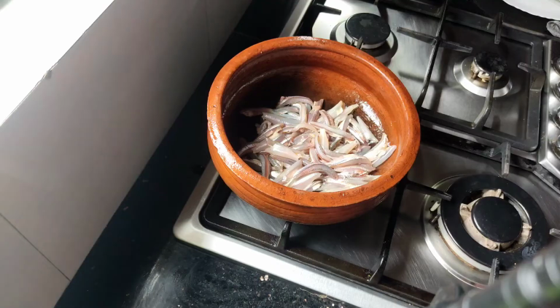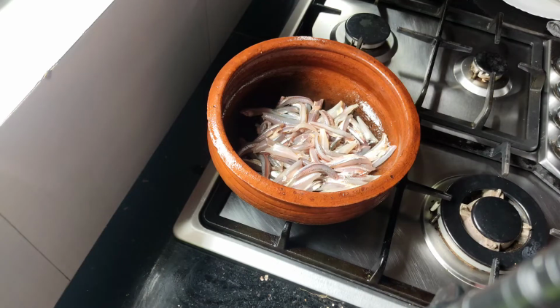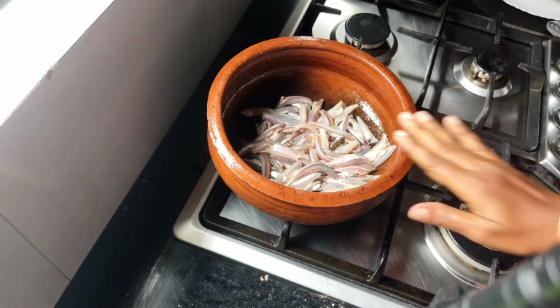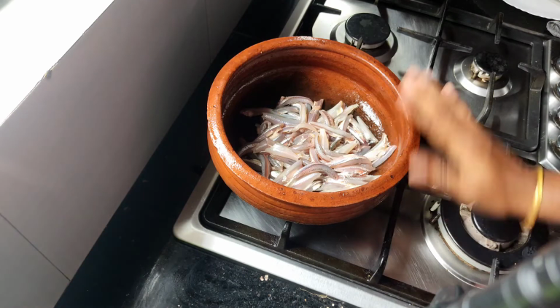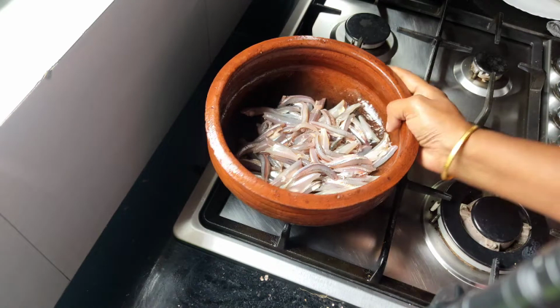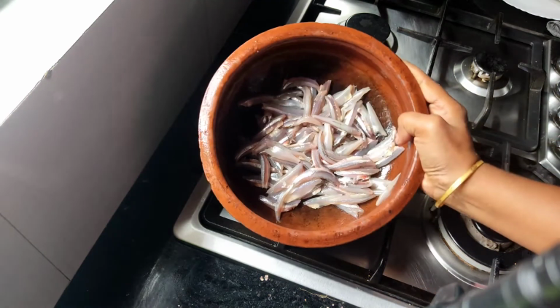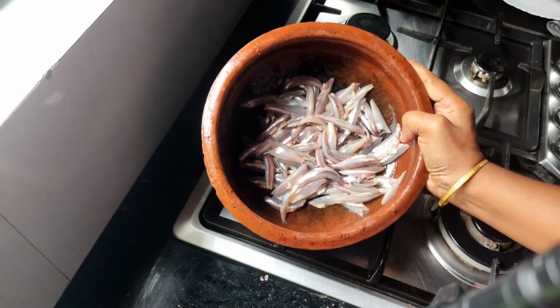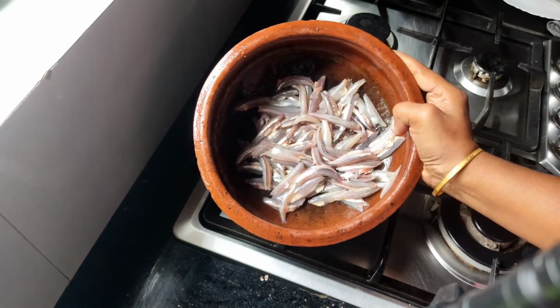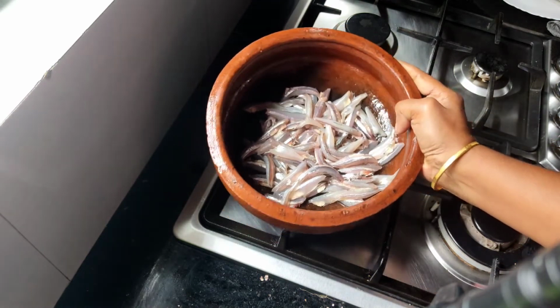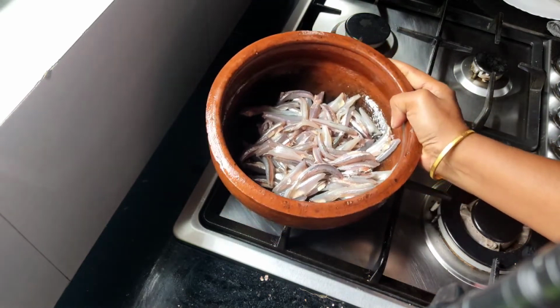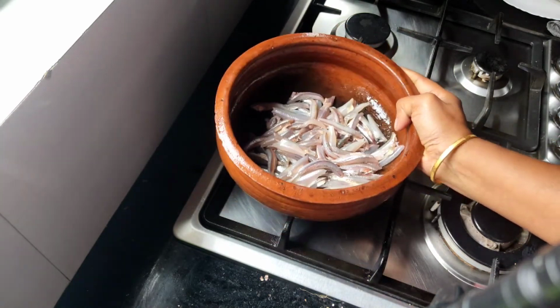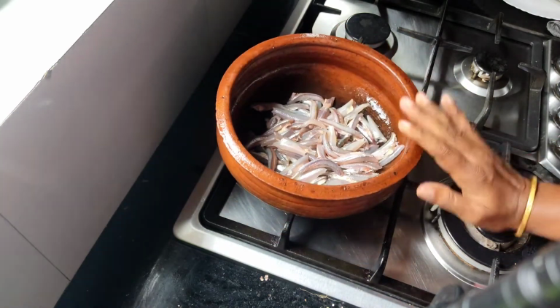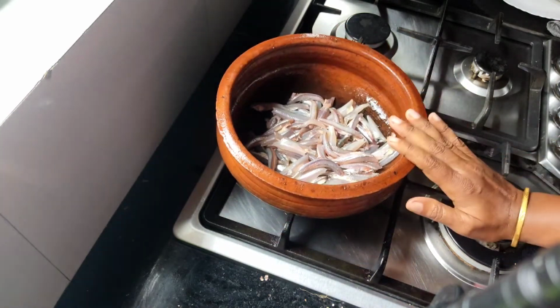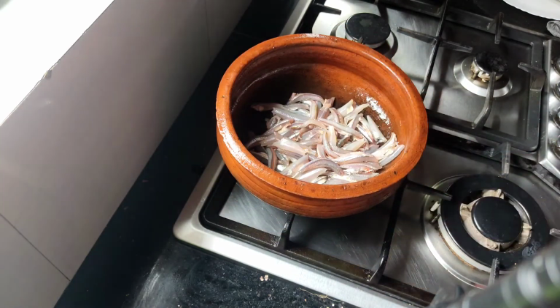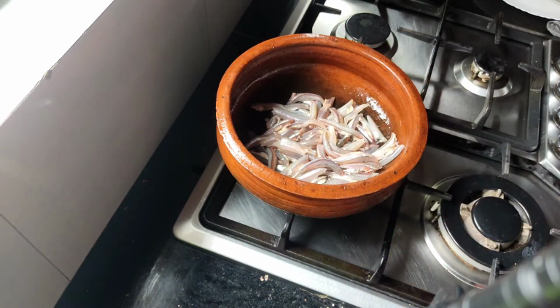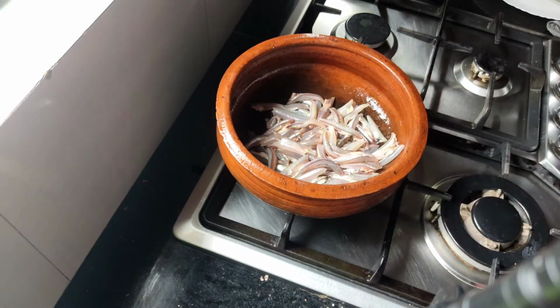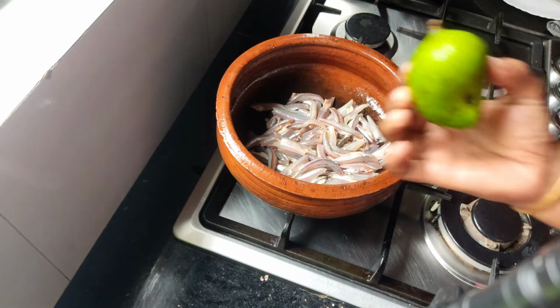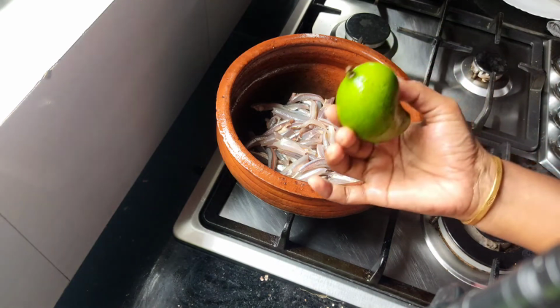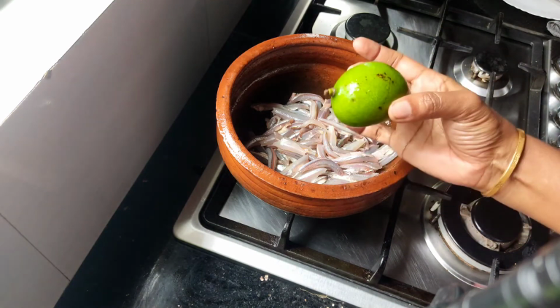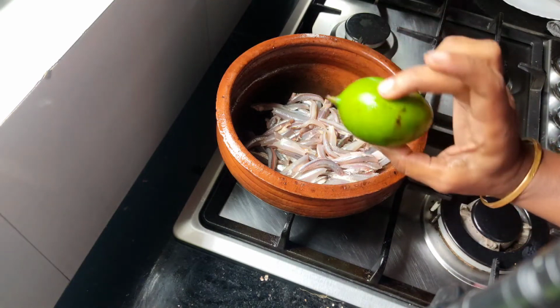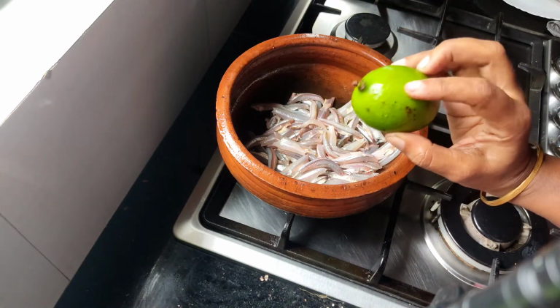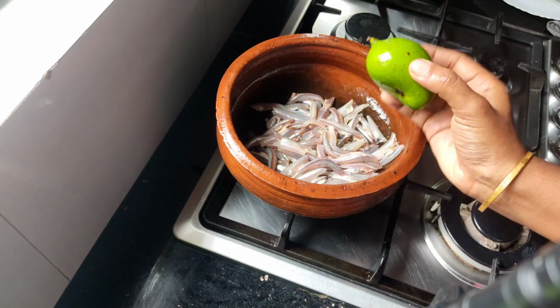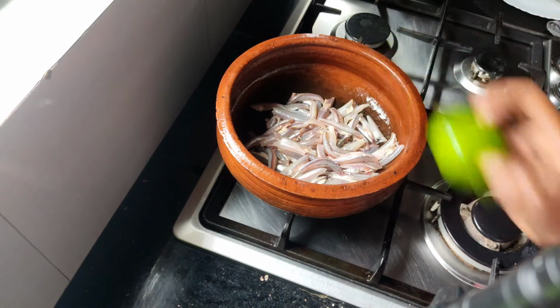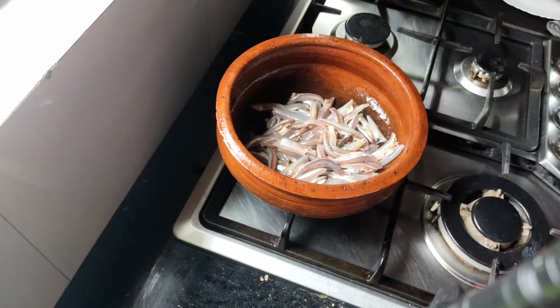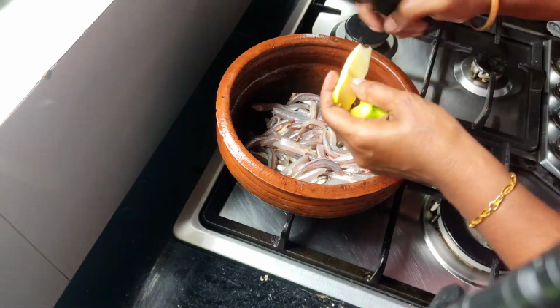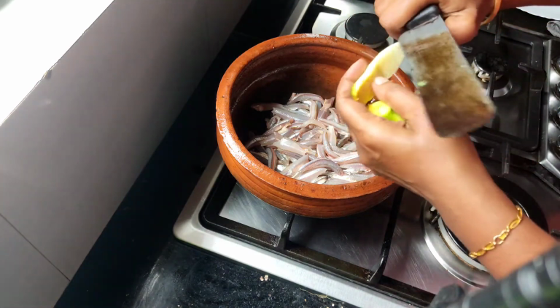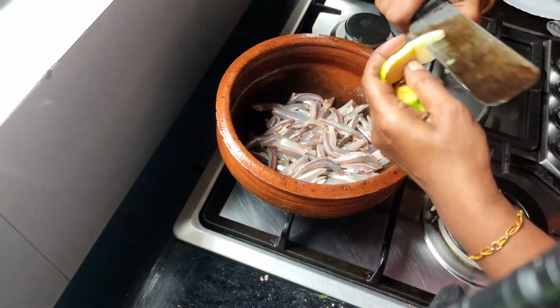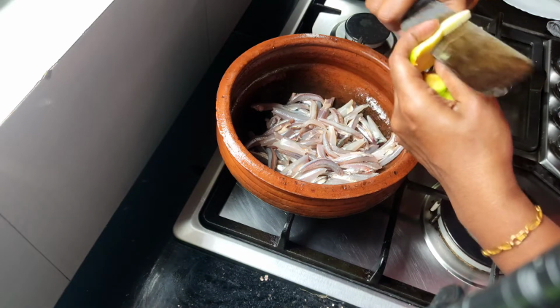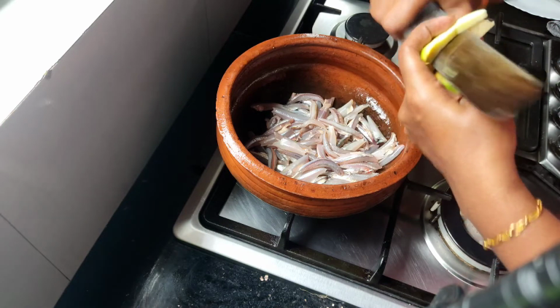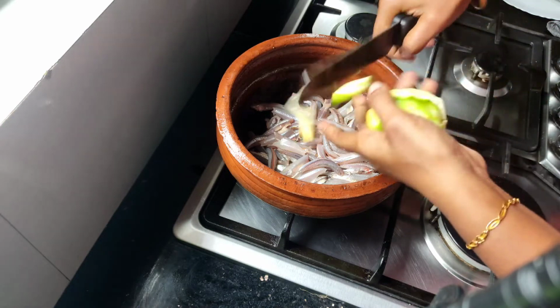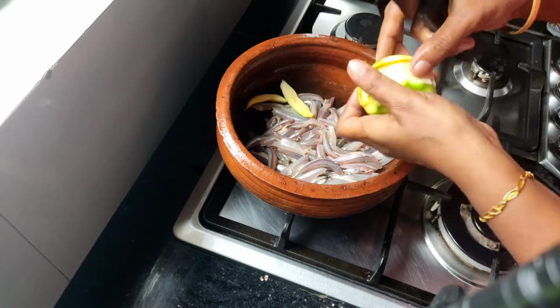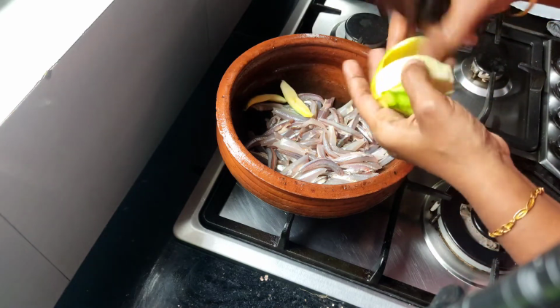I am going to put a small knife in the oven and put it in a little bit. With the knife, the knife is made. Let's take a knife. I am going to put the knife in a little bit. I will keep cutting it with the knife.